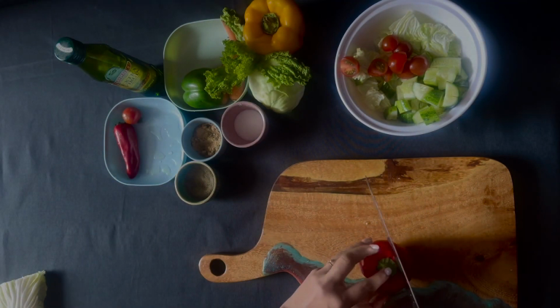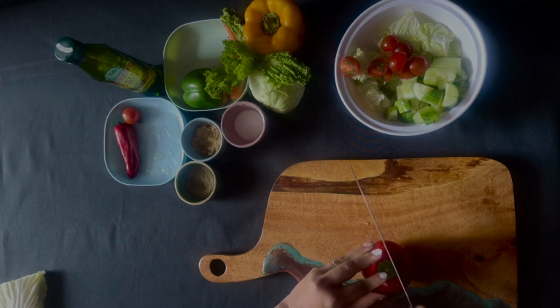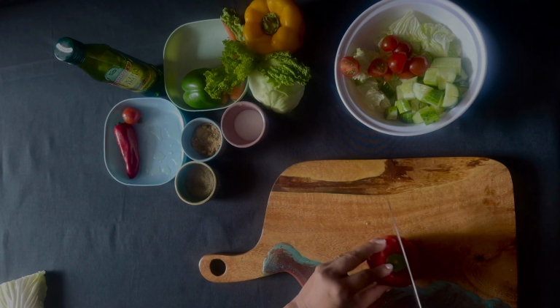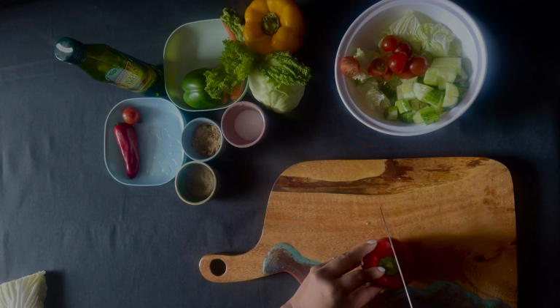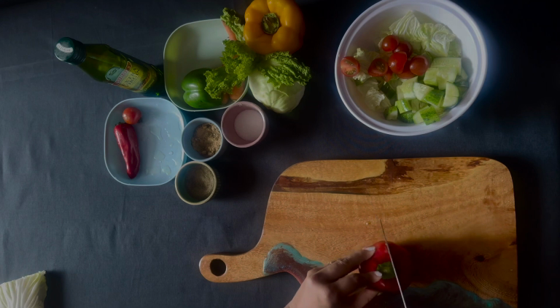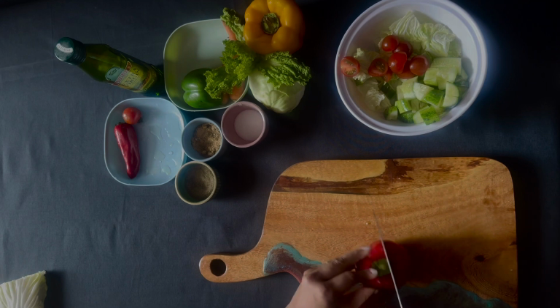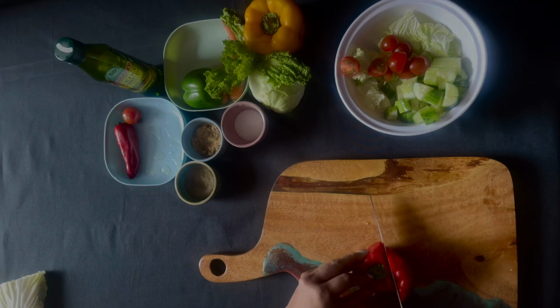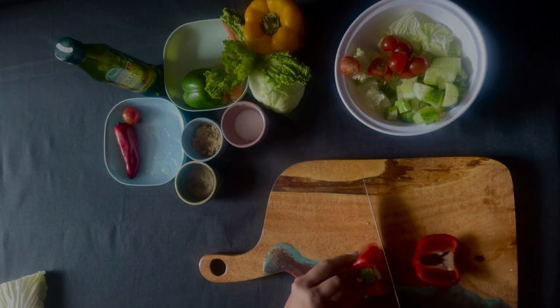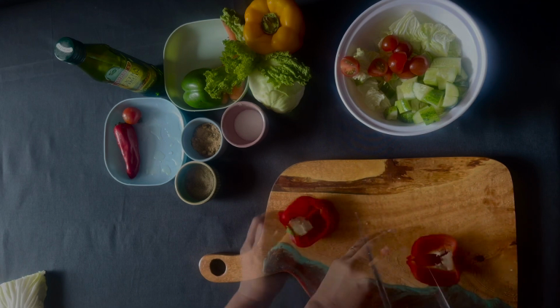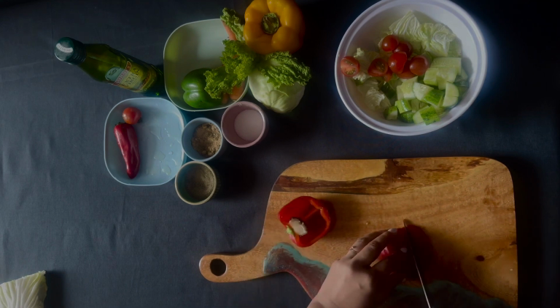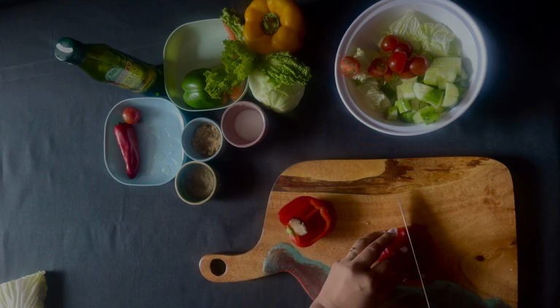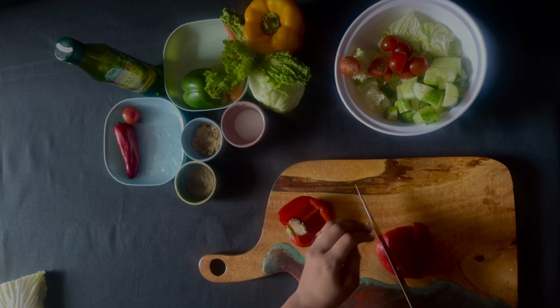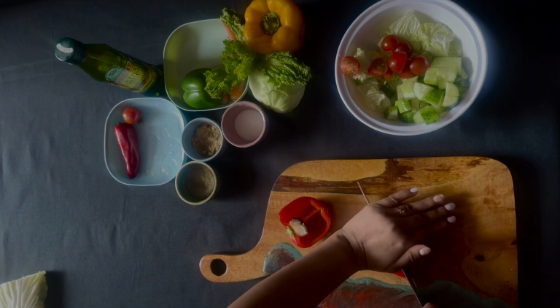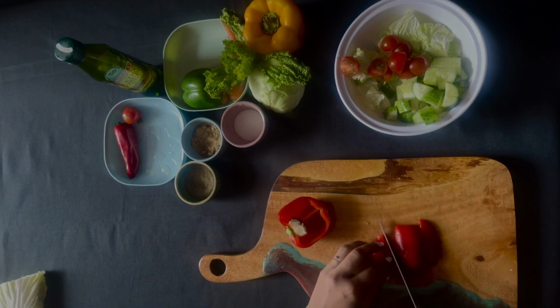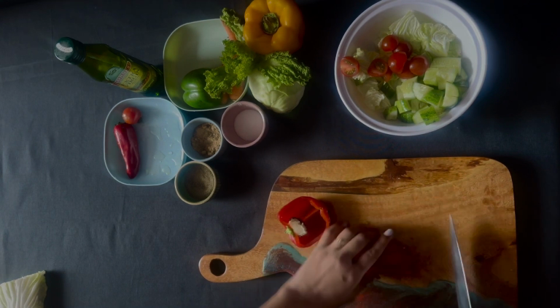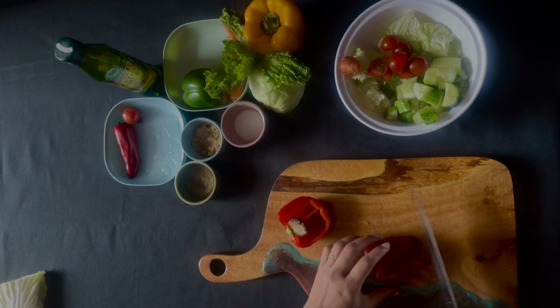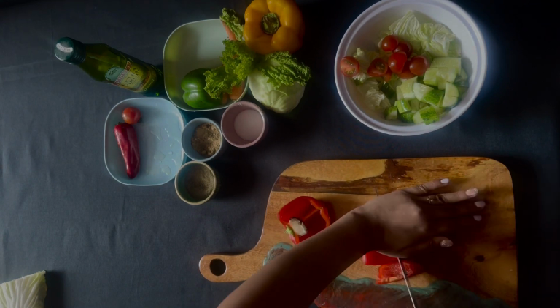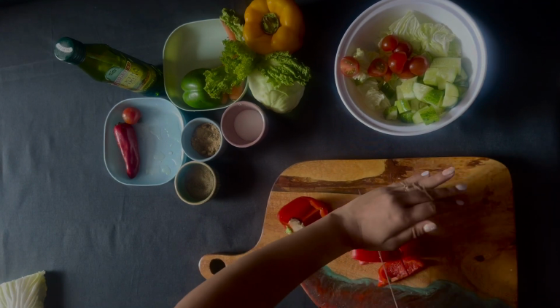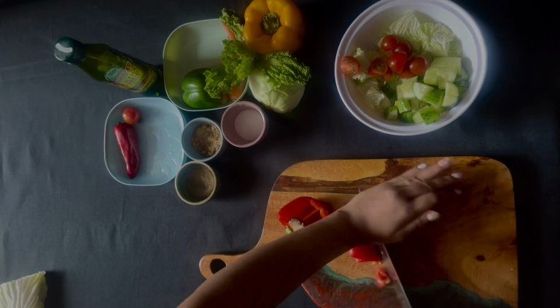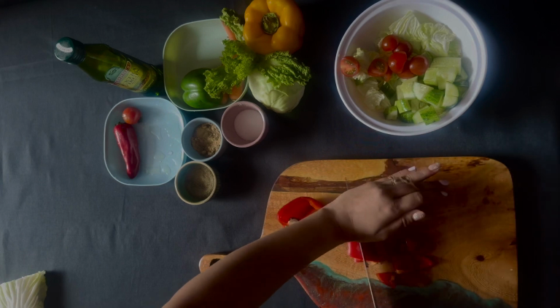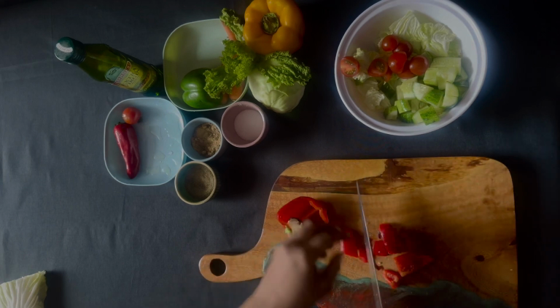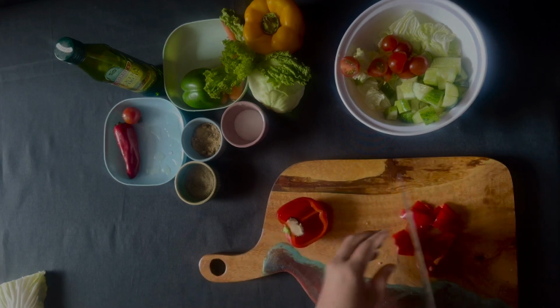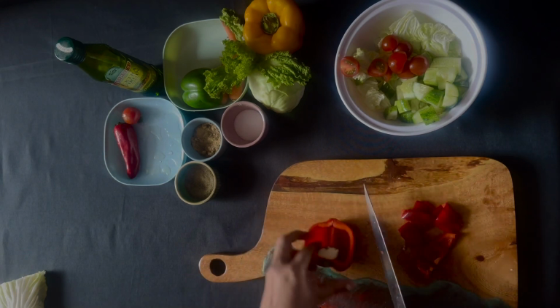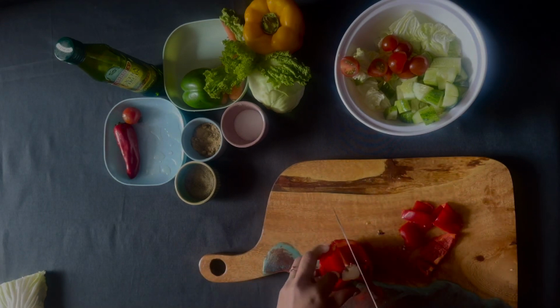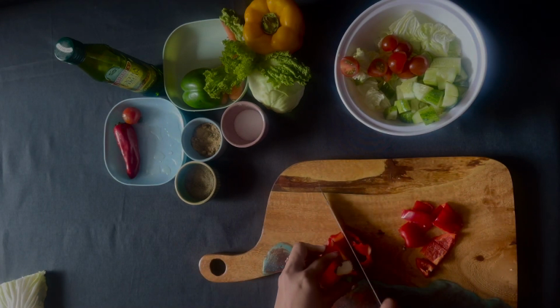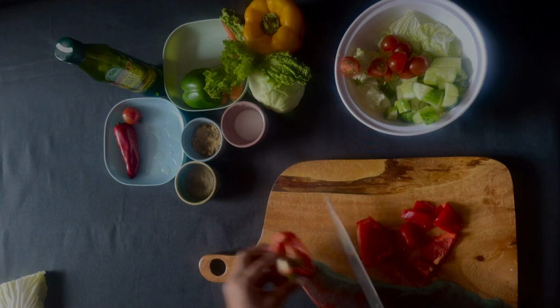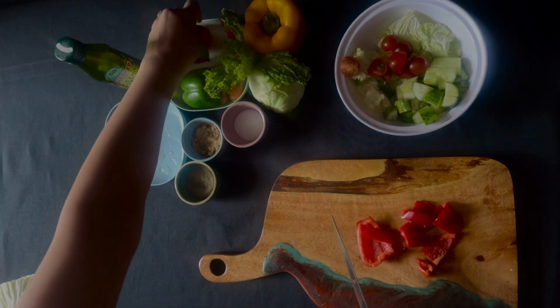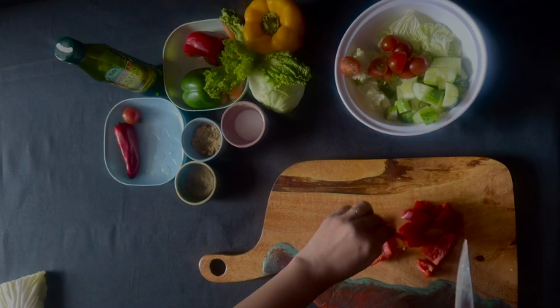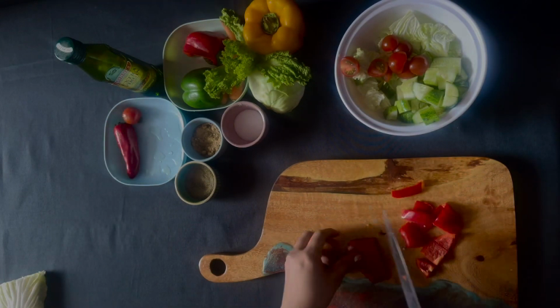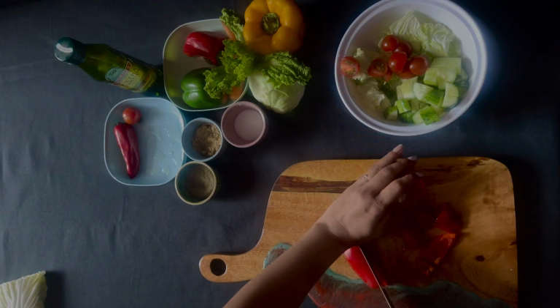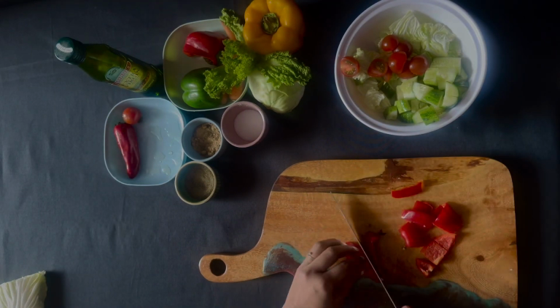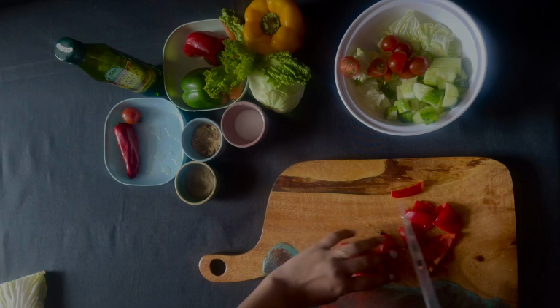Then we will take a piece of bread and cut it in cubes. Because the salad is colorful, it will be beautiful.